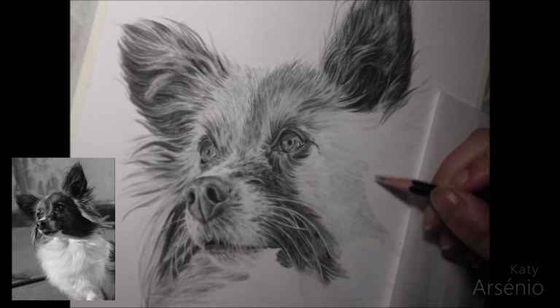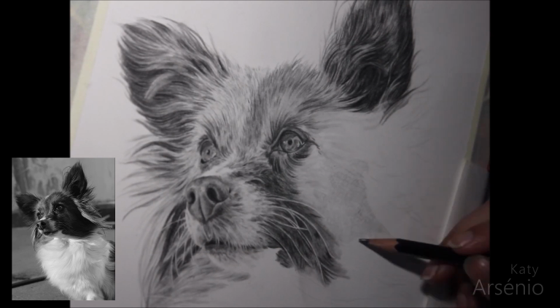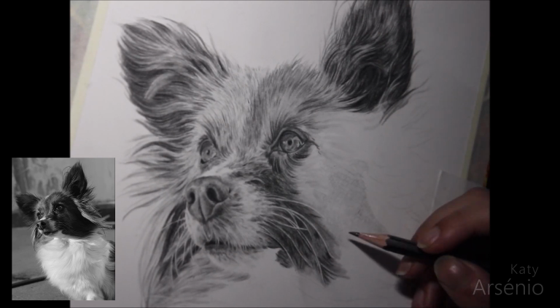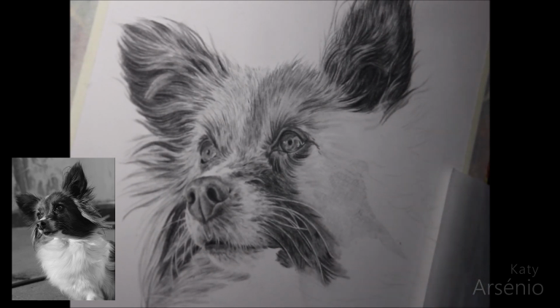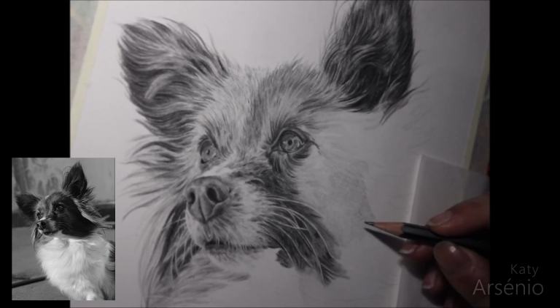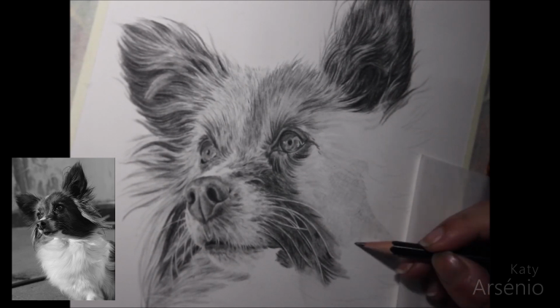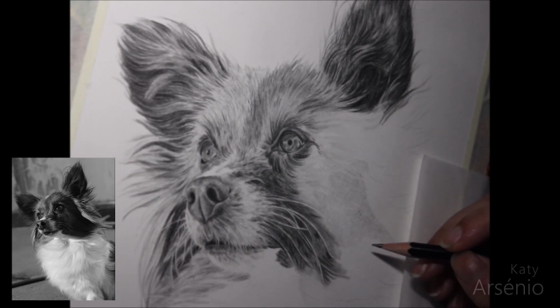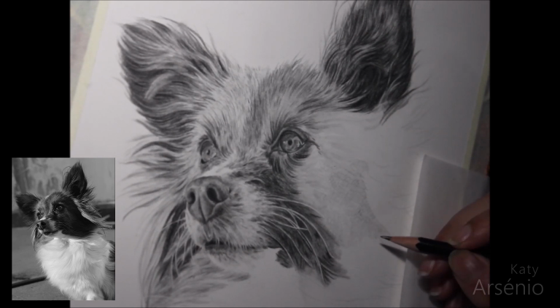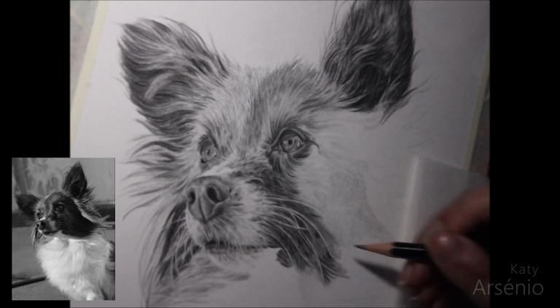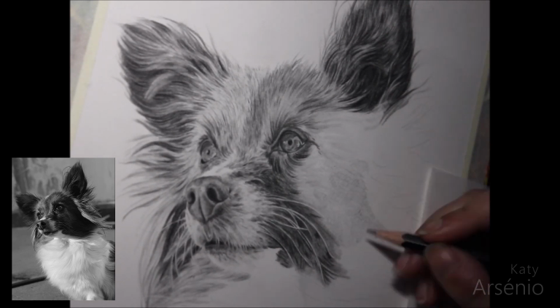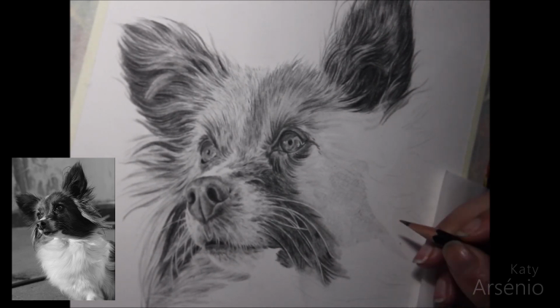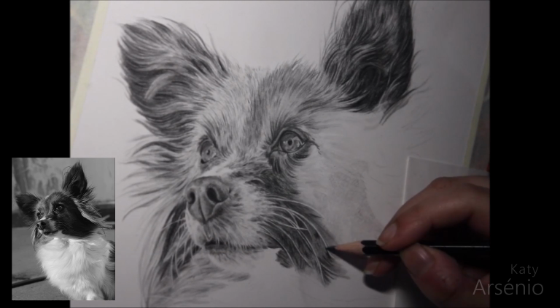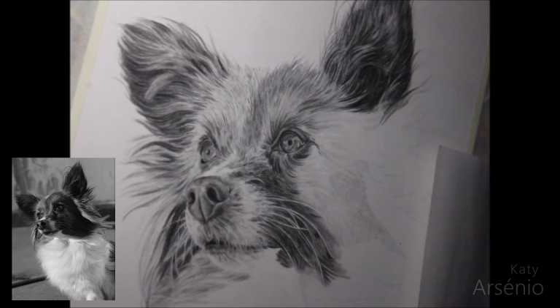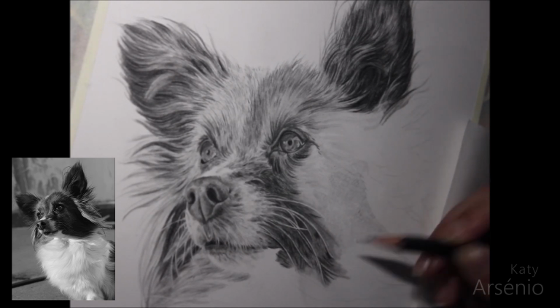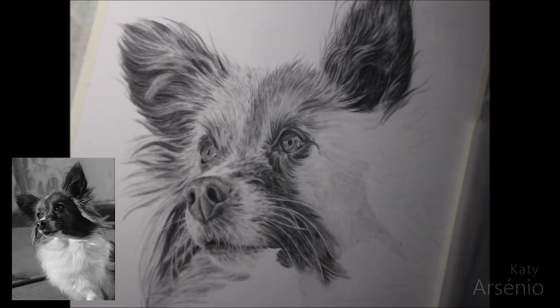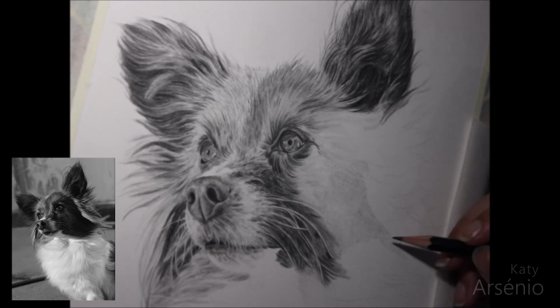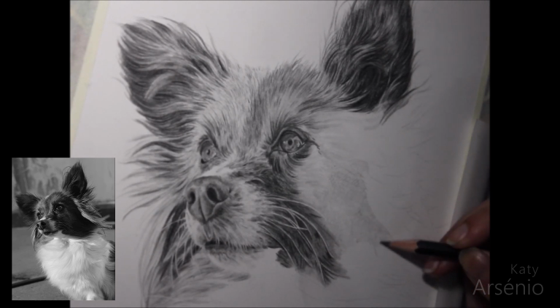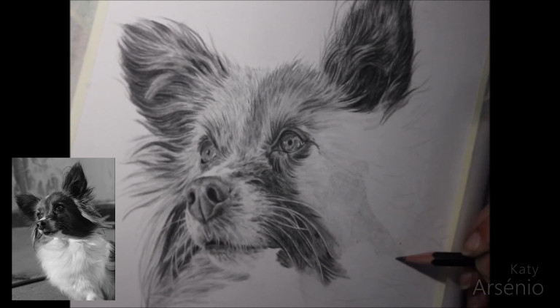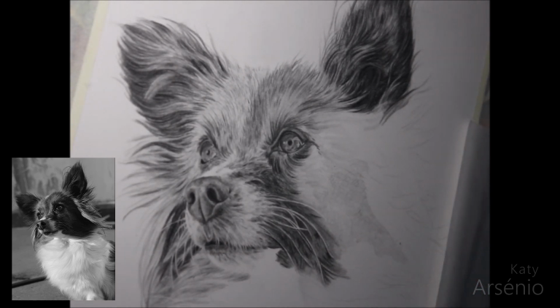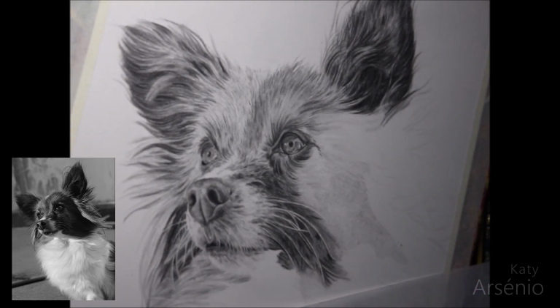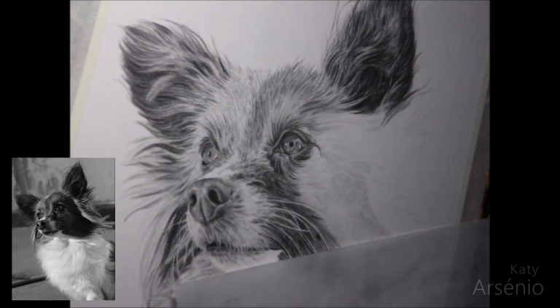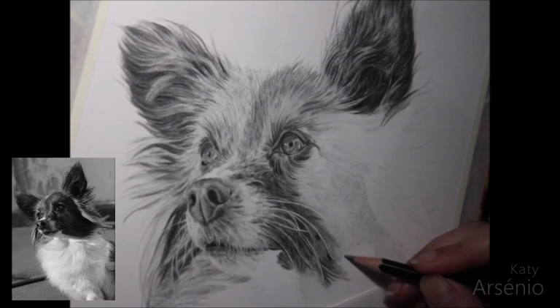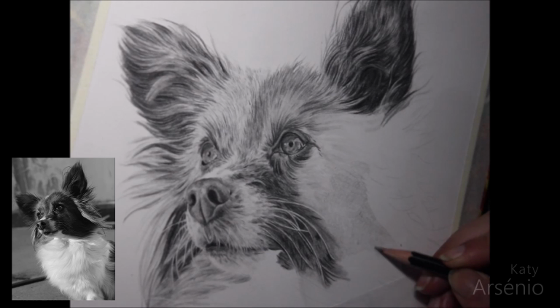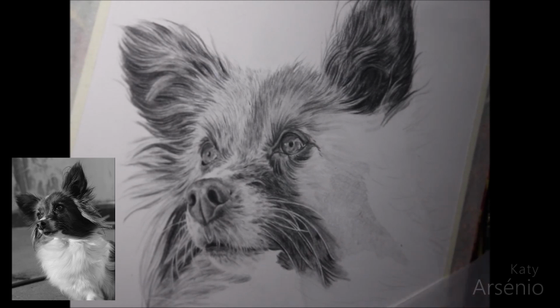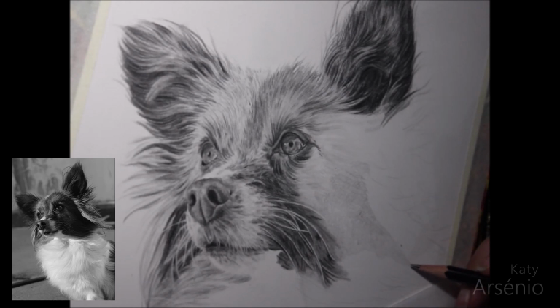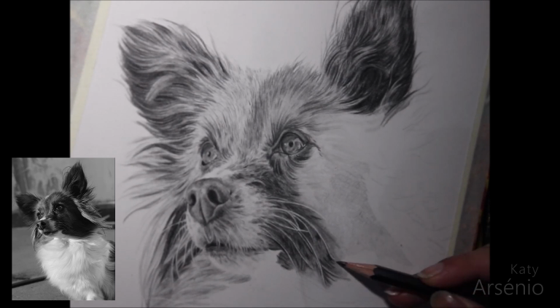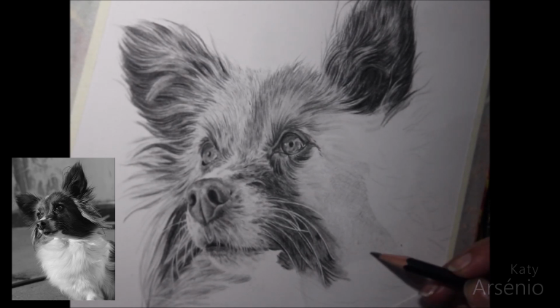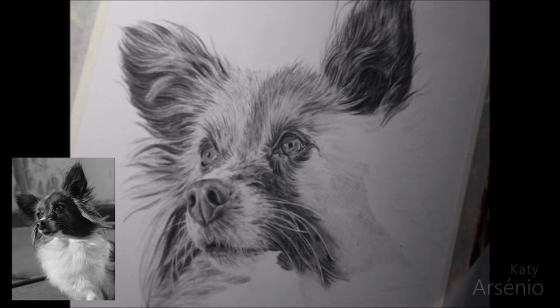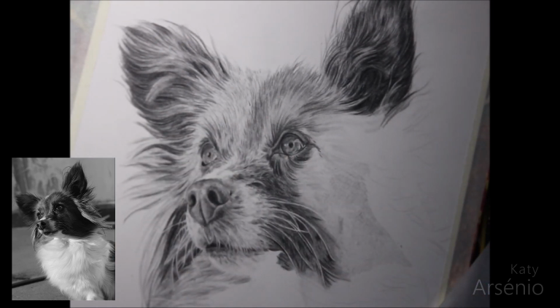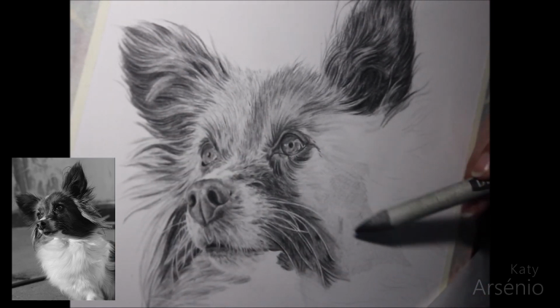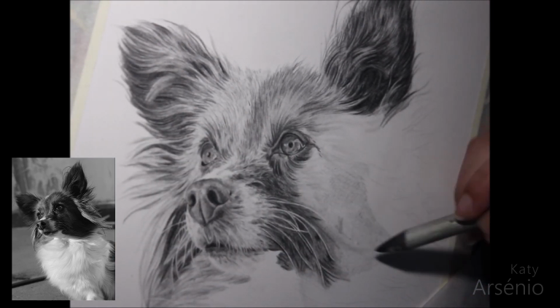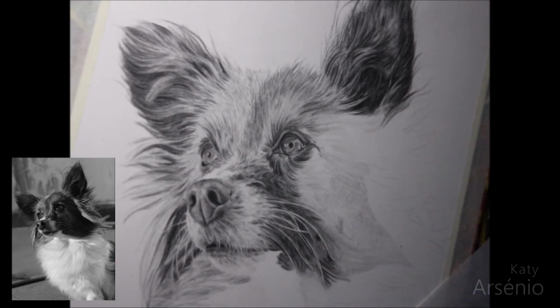I'm using a mid-grade pencil for this. You don't want to go straight to your higher B pencils when doing dark areas, because graphite polishes to a shine. If you use your softer pencils right away, you will be limited in the amount of layers you can do.